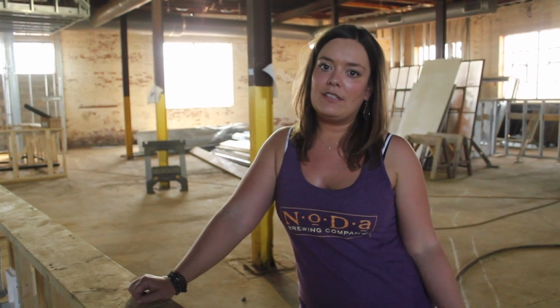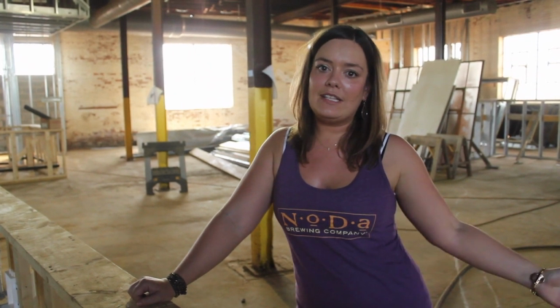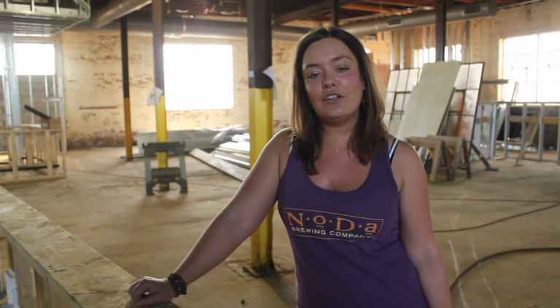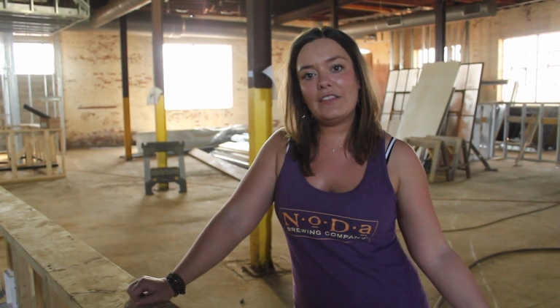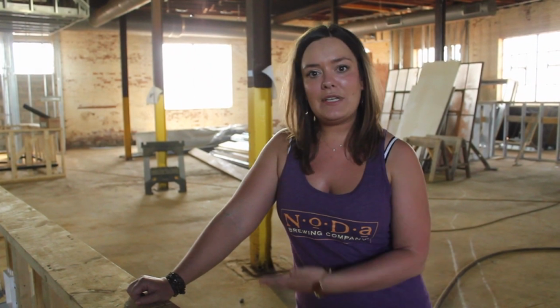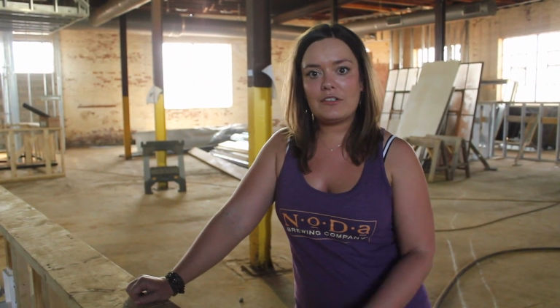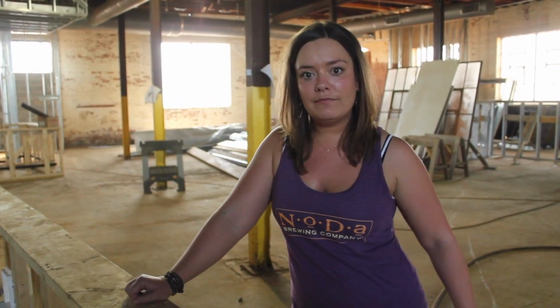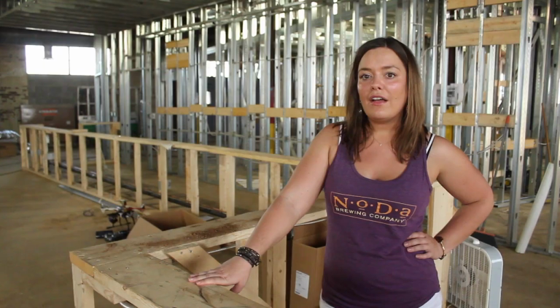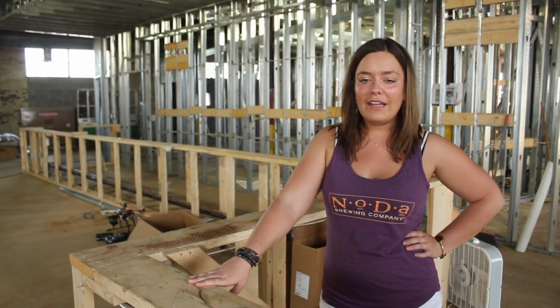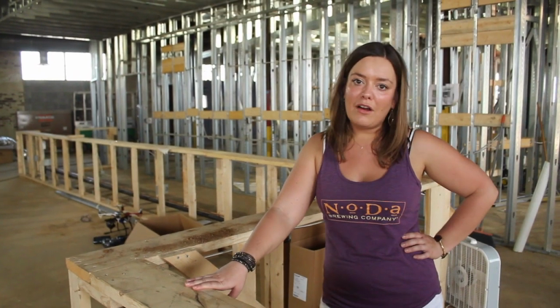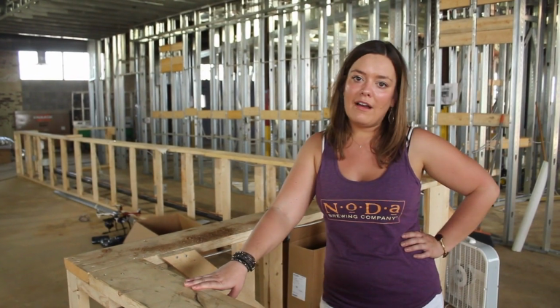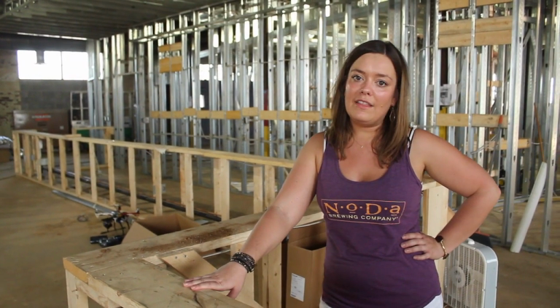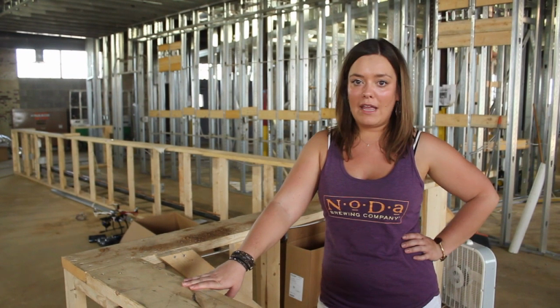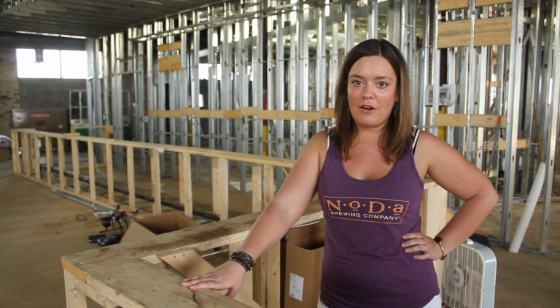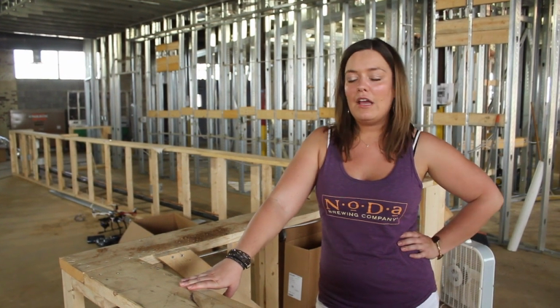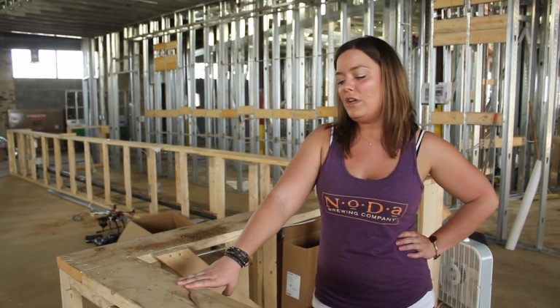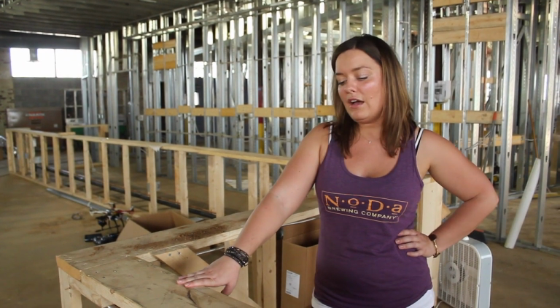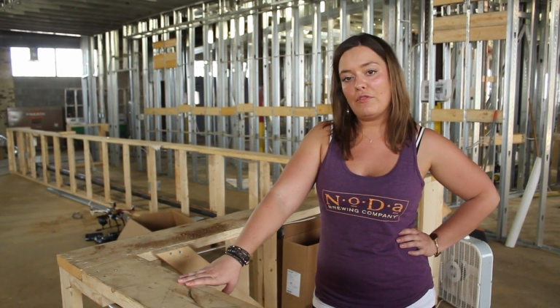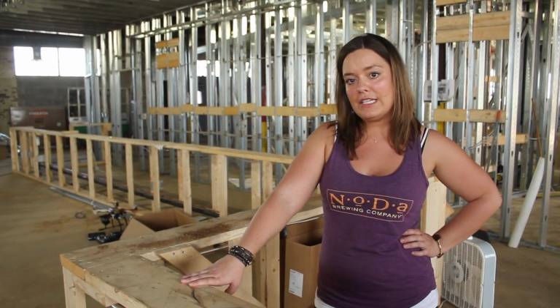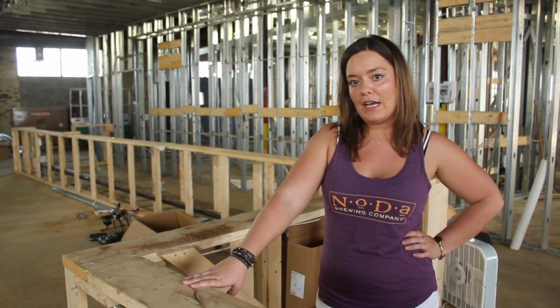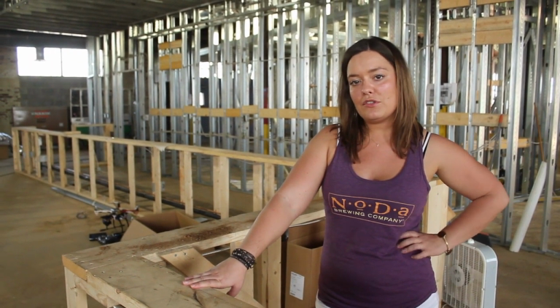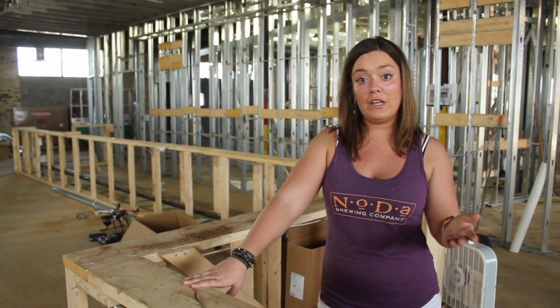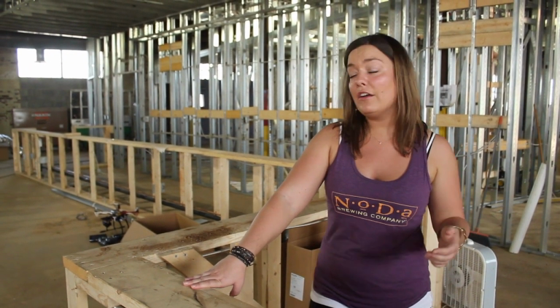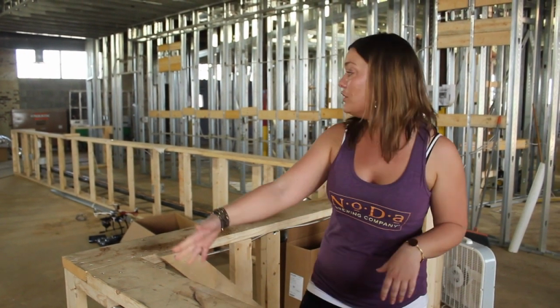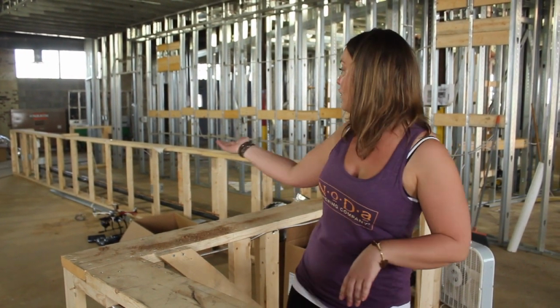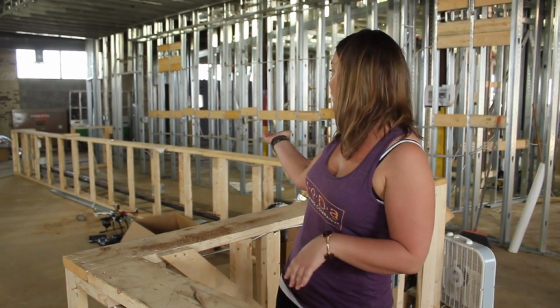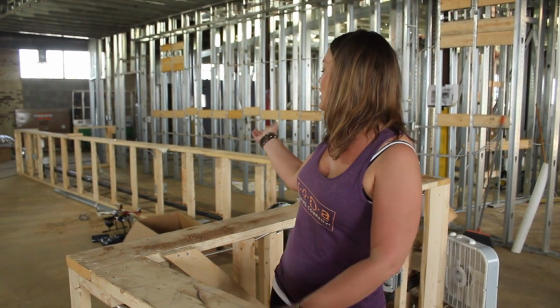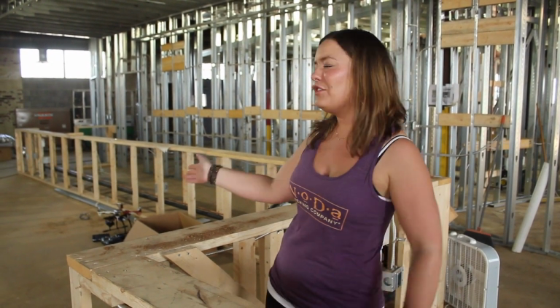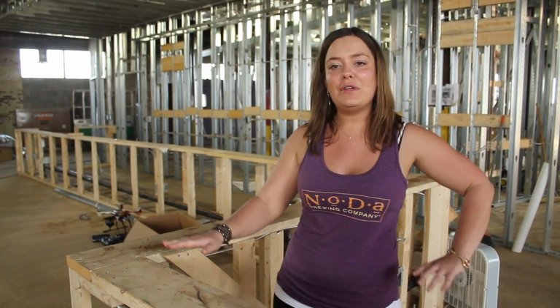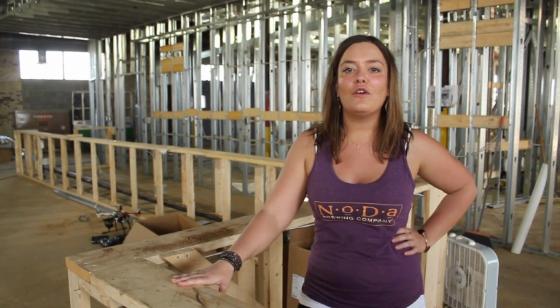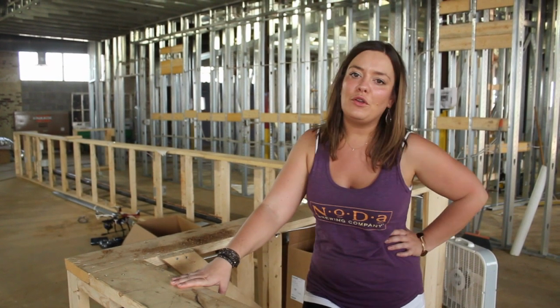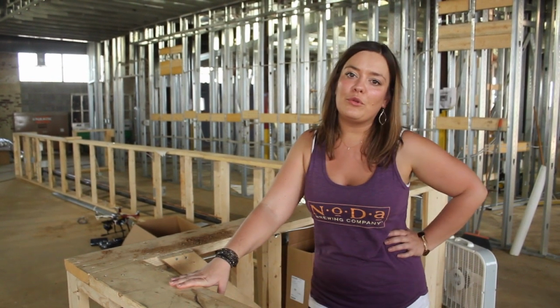So let's take a look at the tap towers. All right, here we are behind the main bar. We are gonna have three tap towers, one here and two over there, so you're never gonna be too far from Noda Brew.